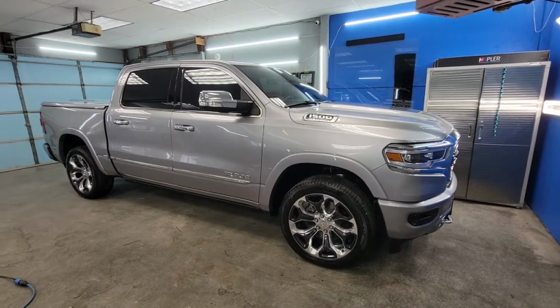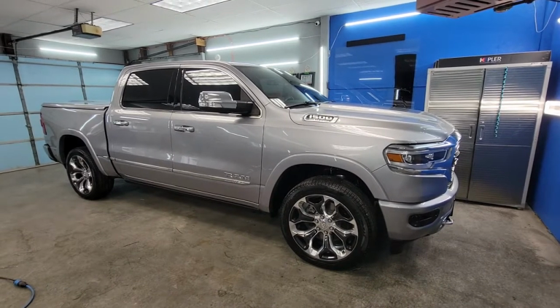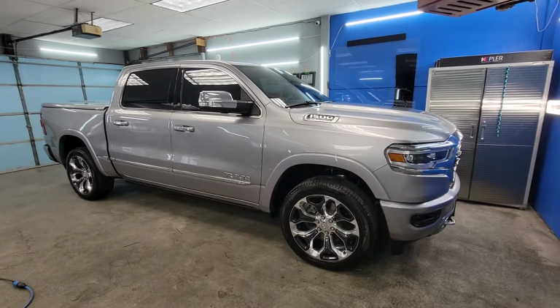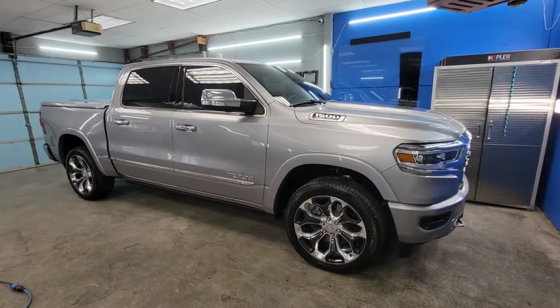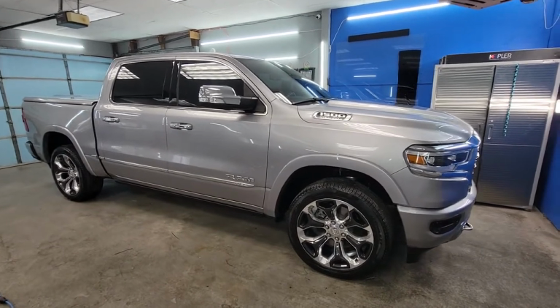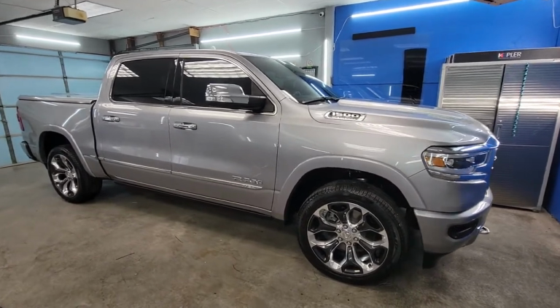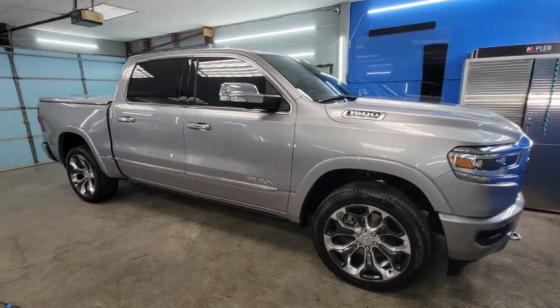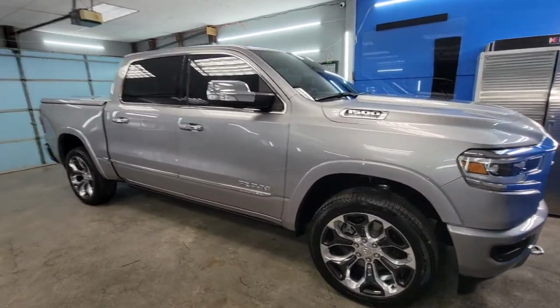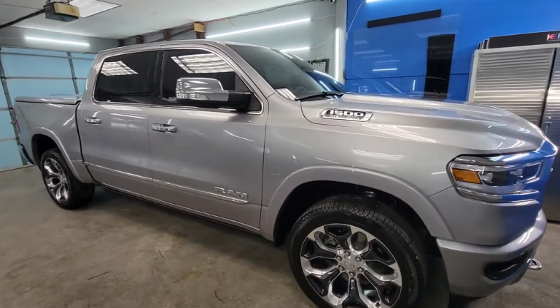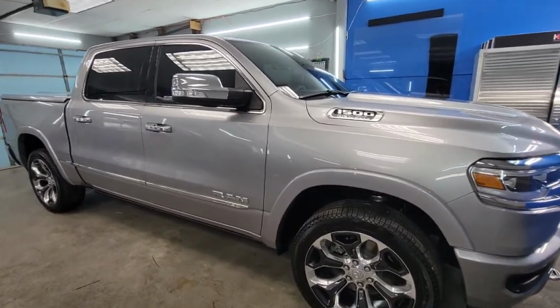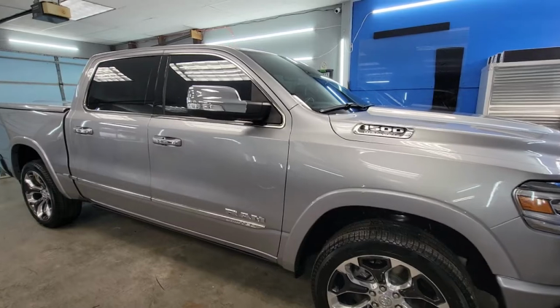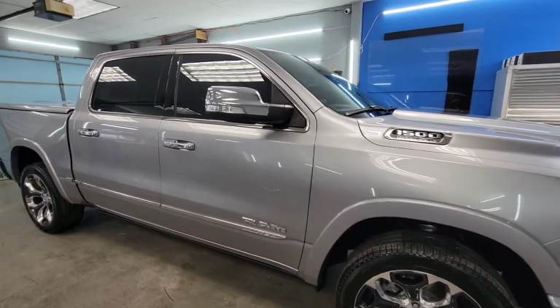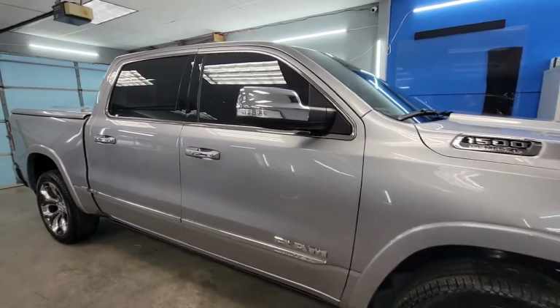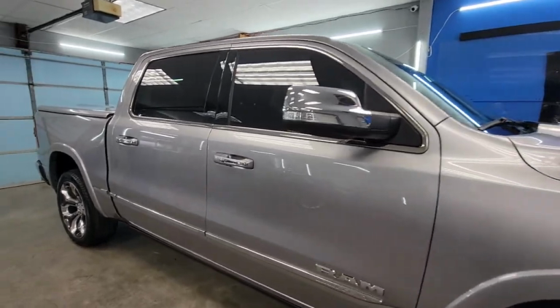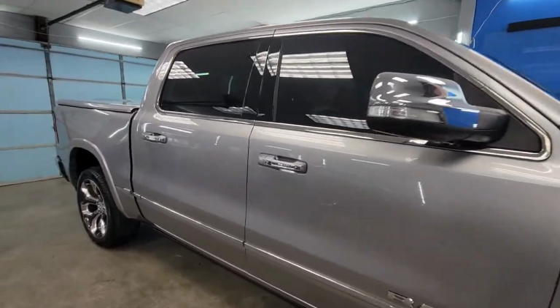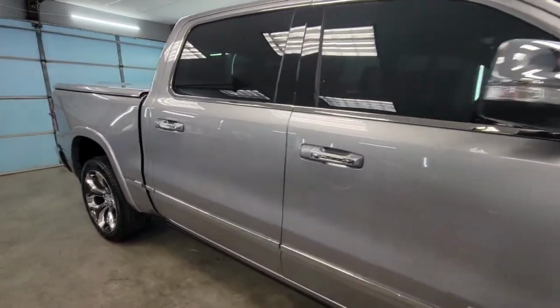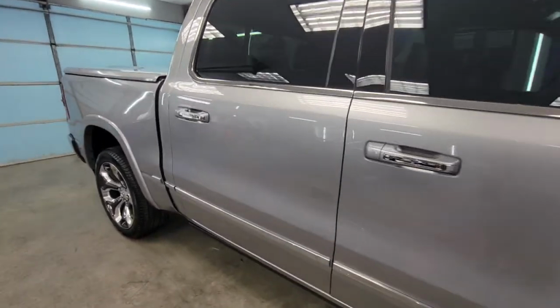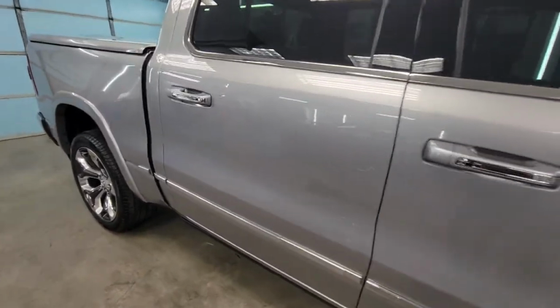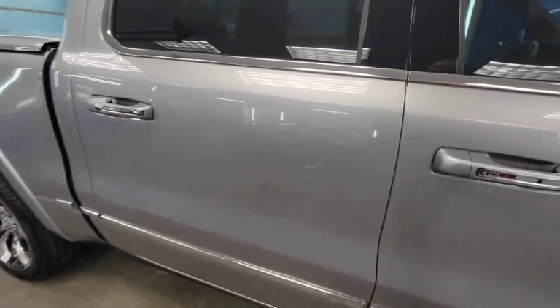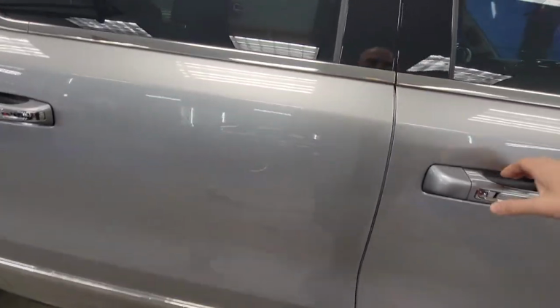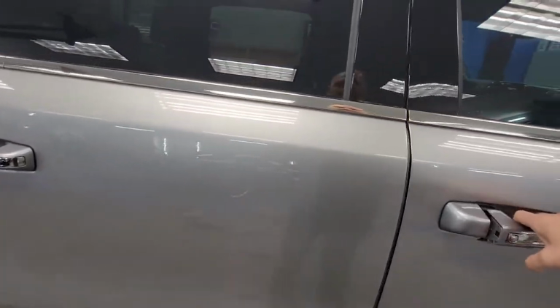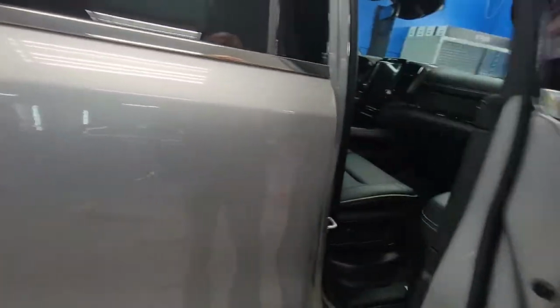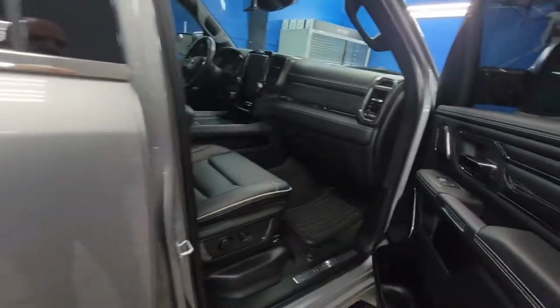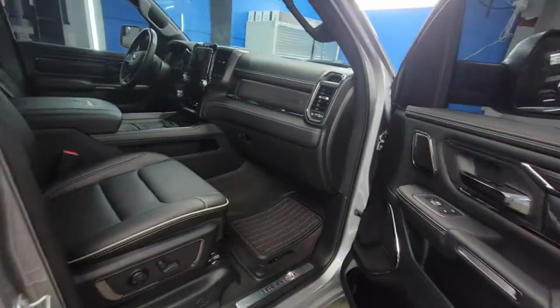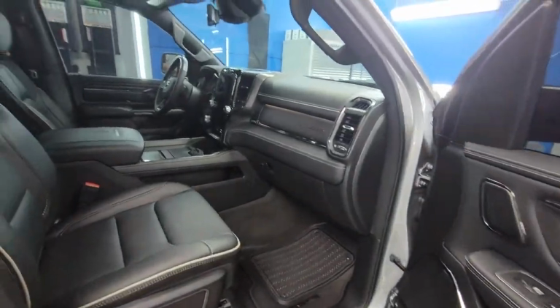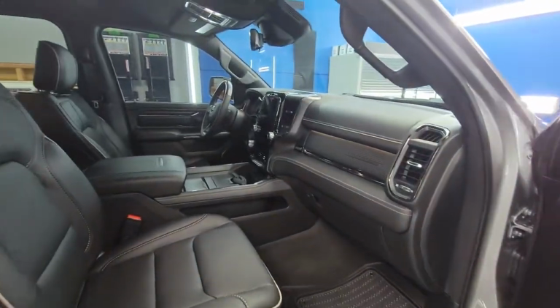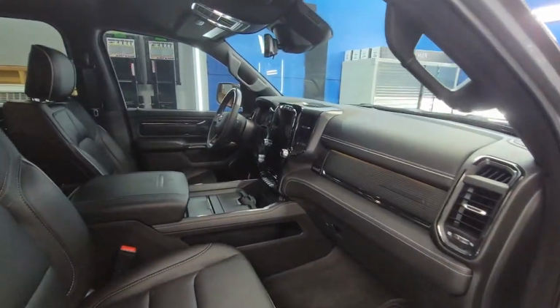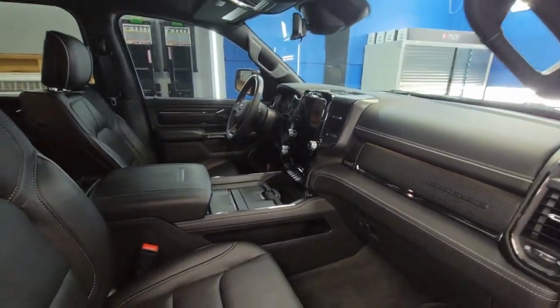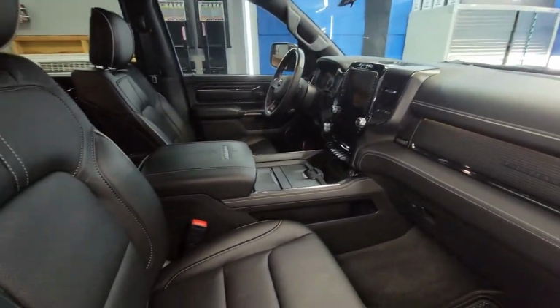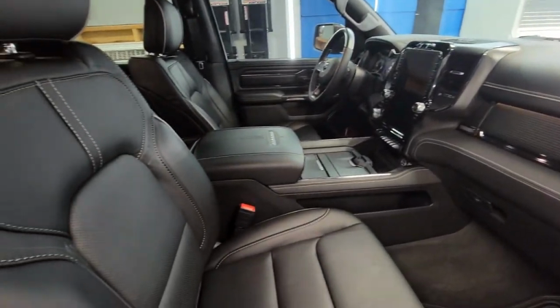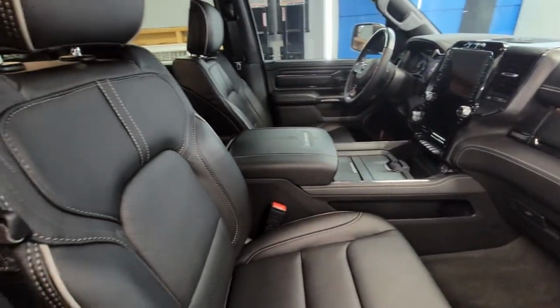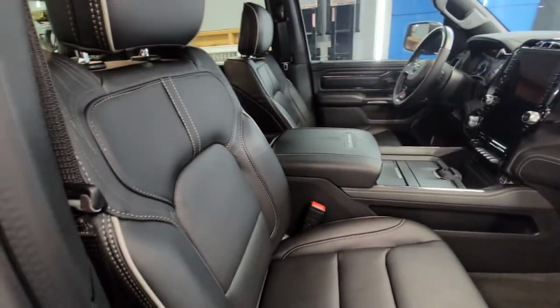Hey everyone, Mark here from Visual Pro Detailing. We have got a beautiful brand new Dodge Ram Limited that we did our gold elite ceramic coating package on.